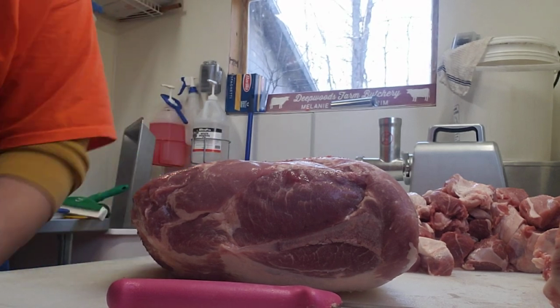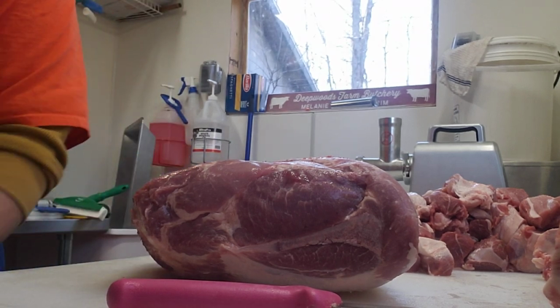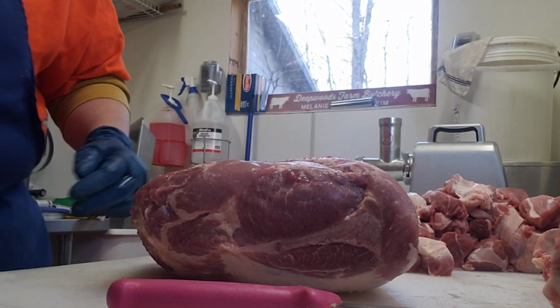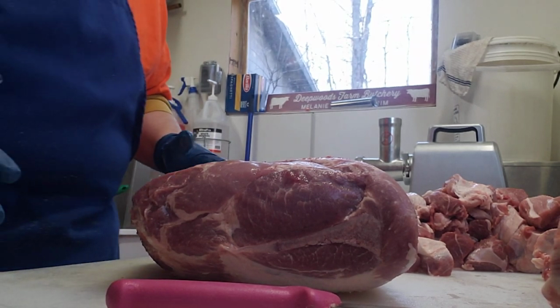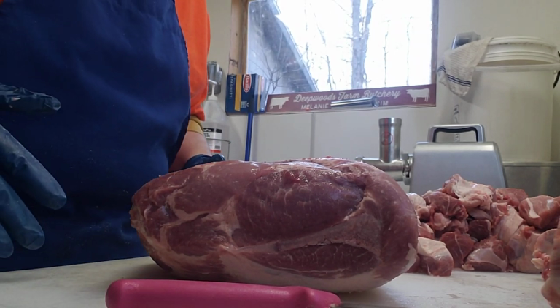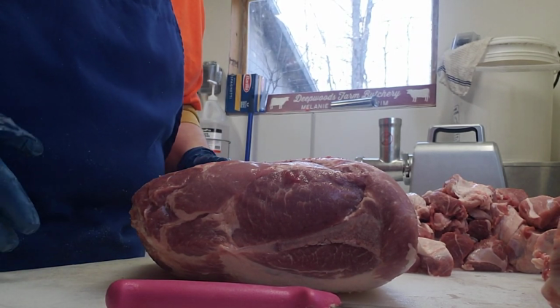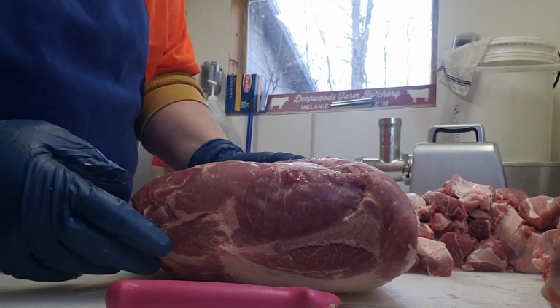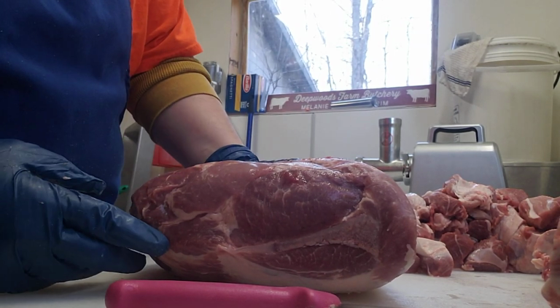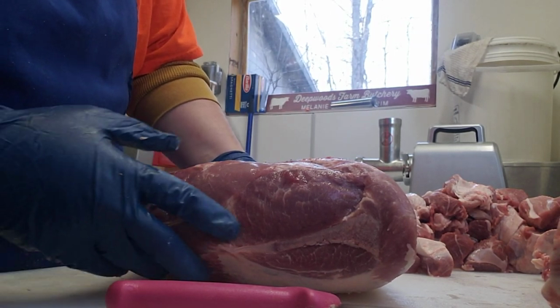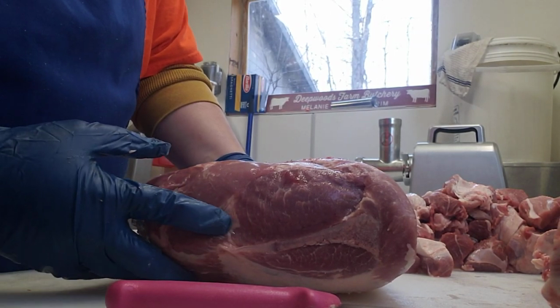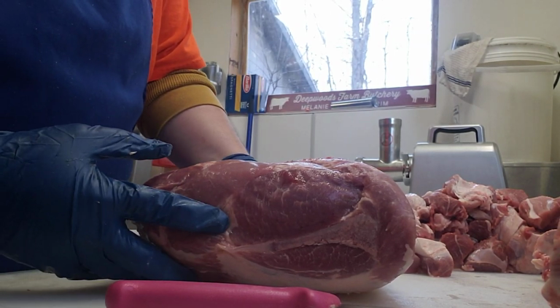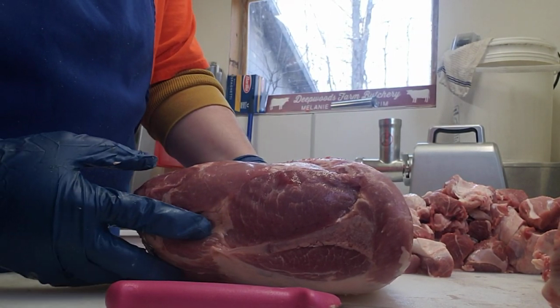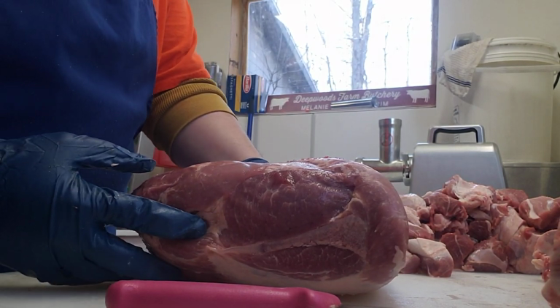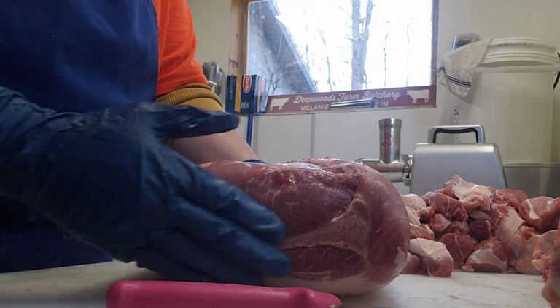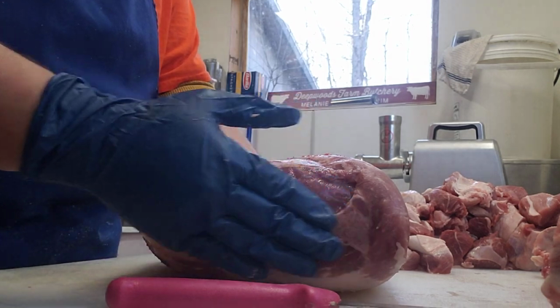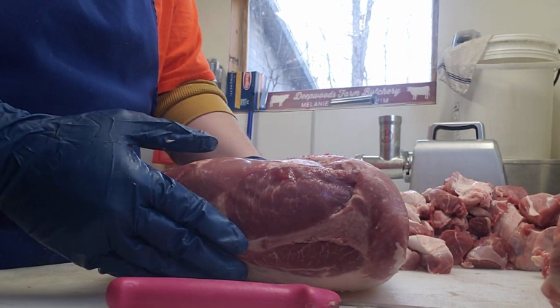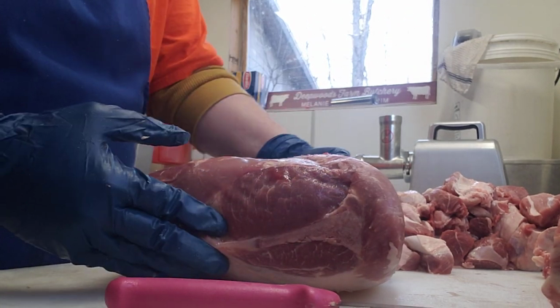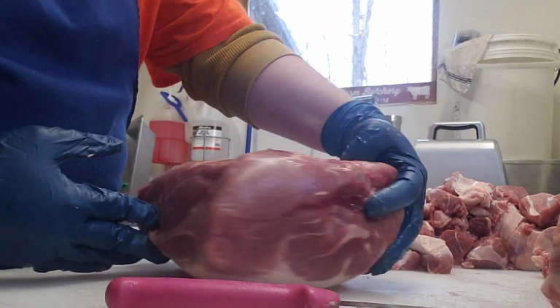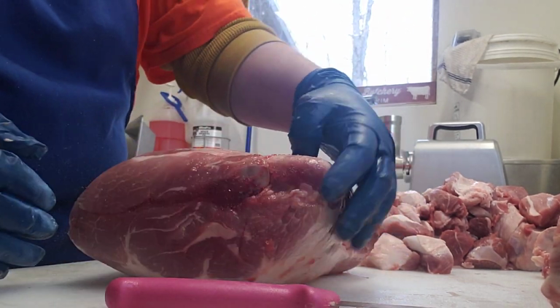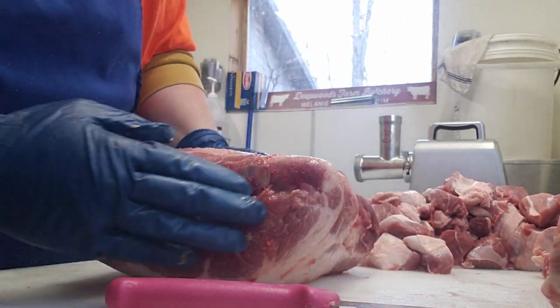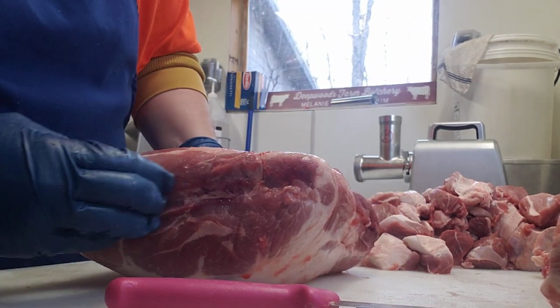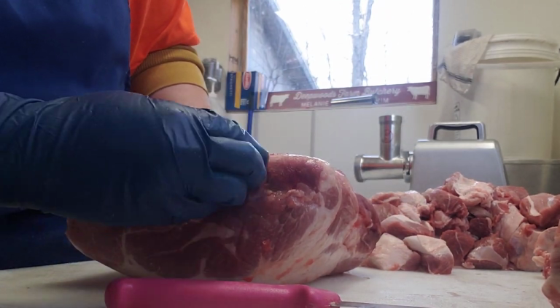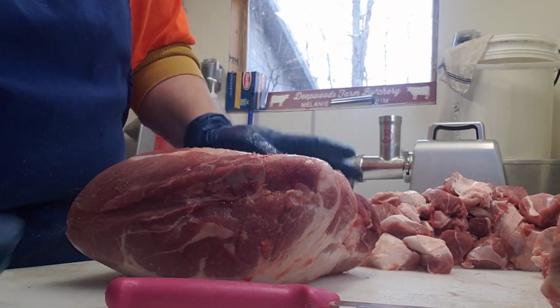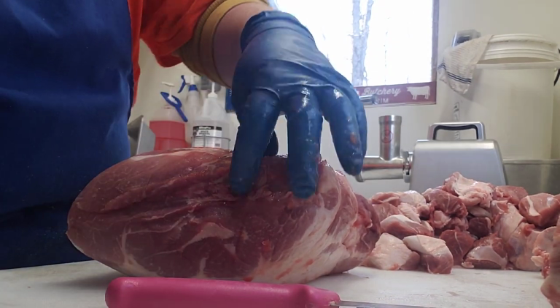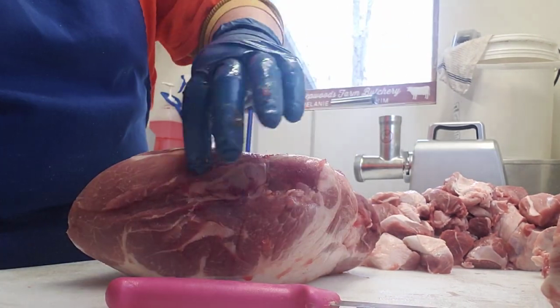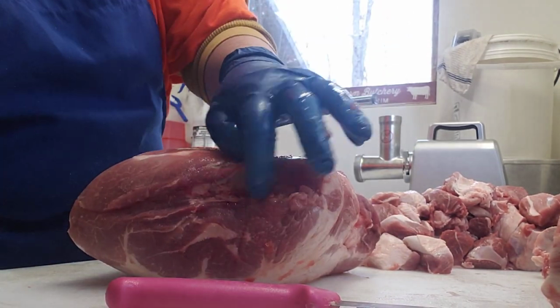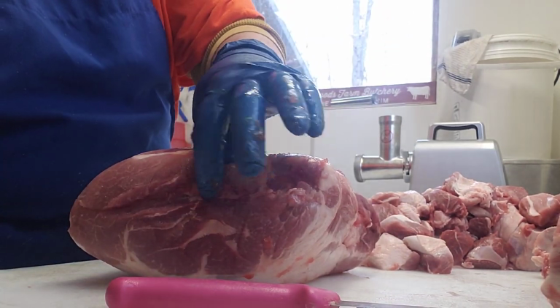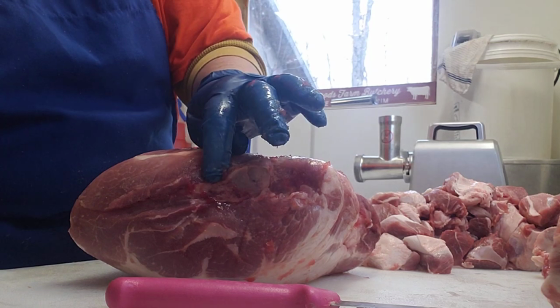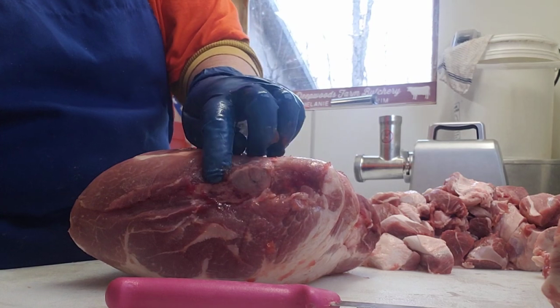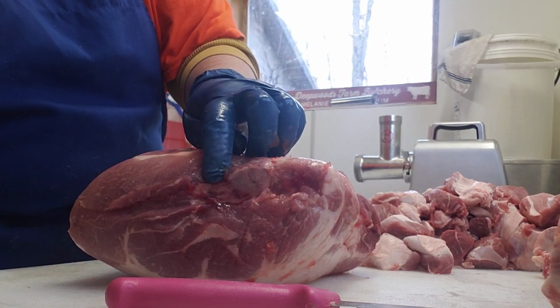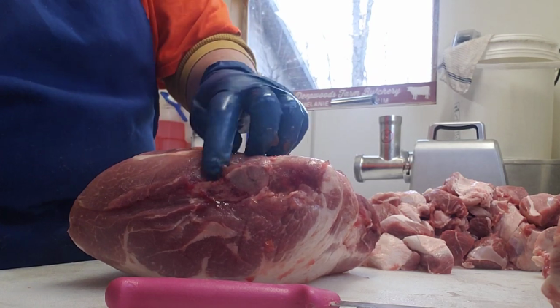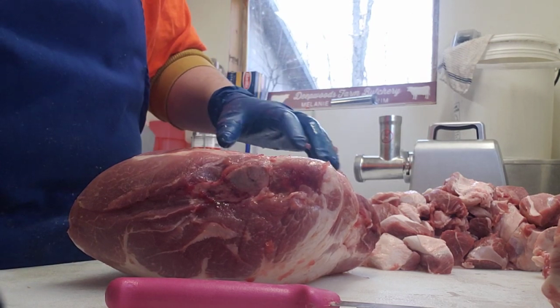I want to show one way to bone out a pork butt. I like to locate the blade bone on the flat side, then turn it — you'll find a round-shaped bone at the end of the blade bone.